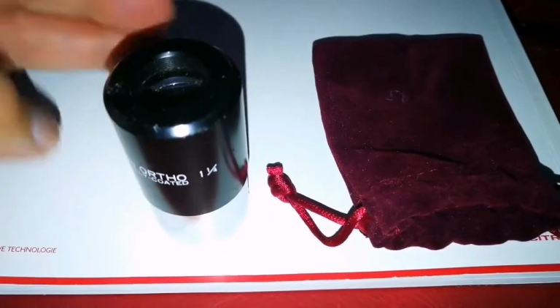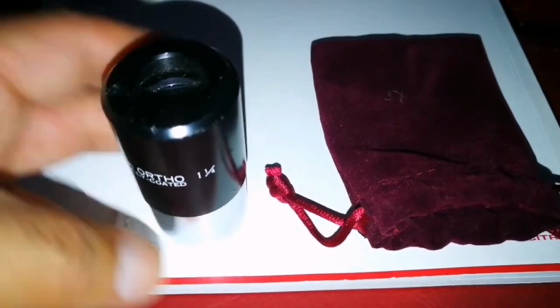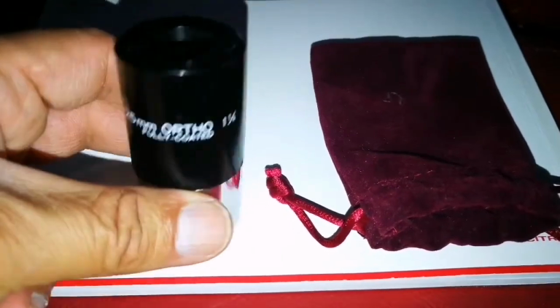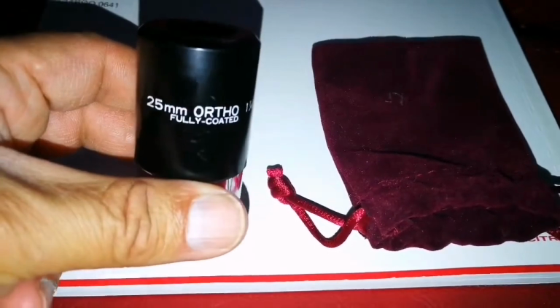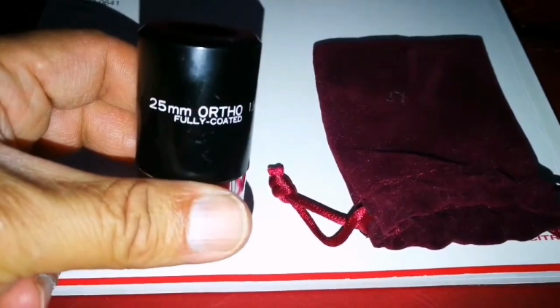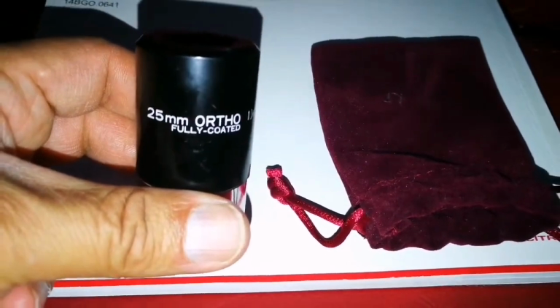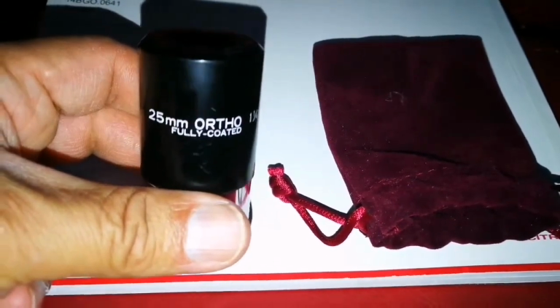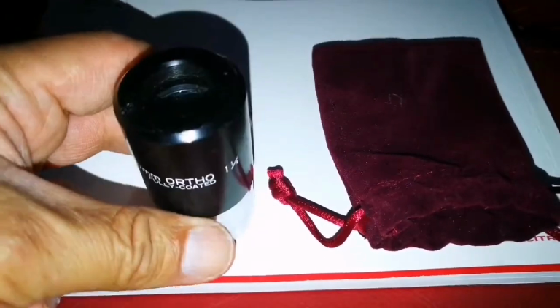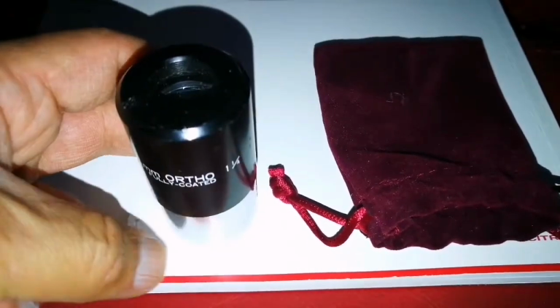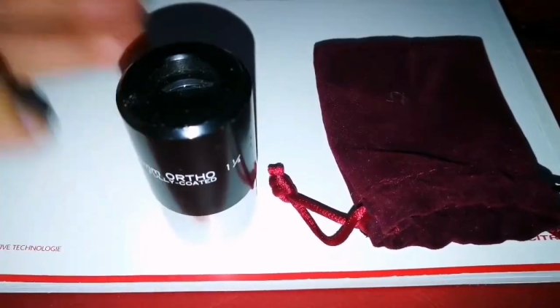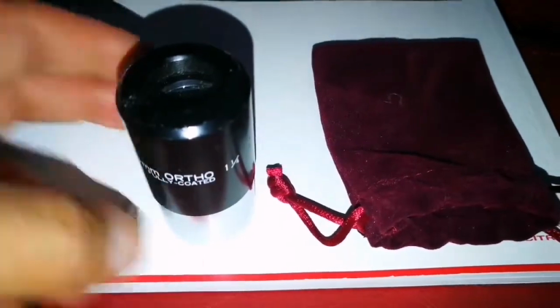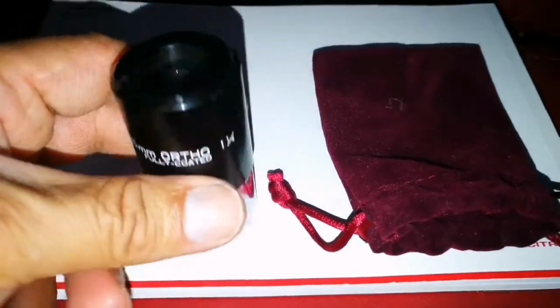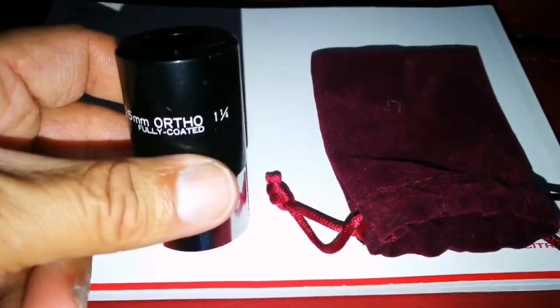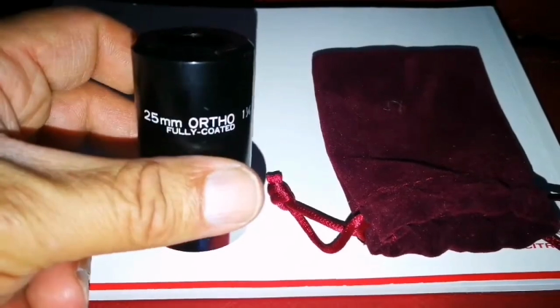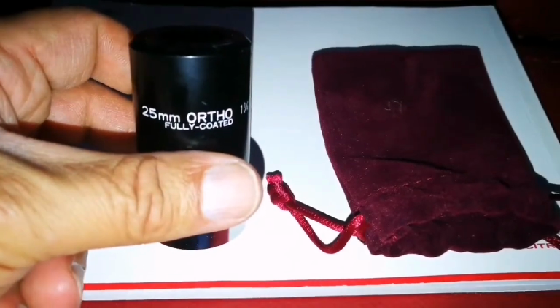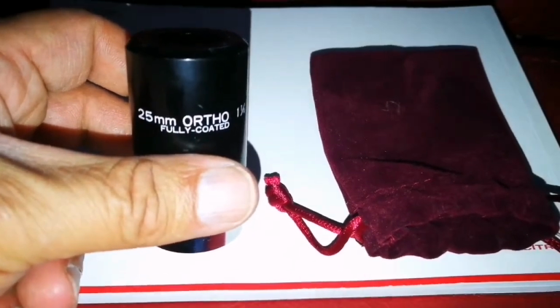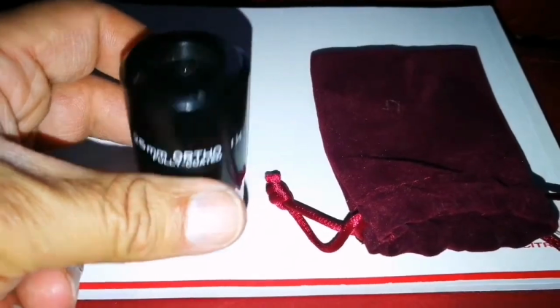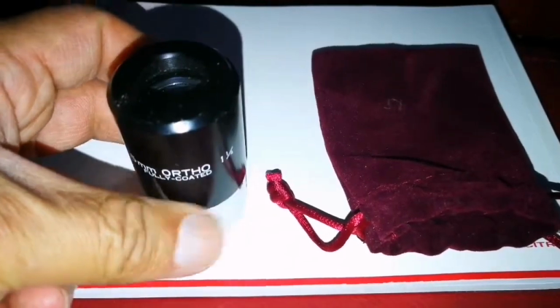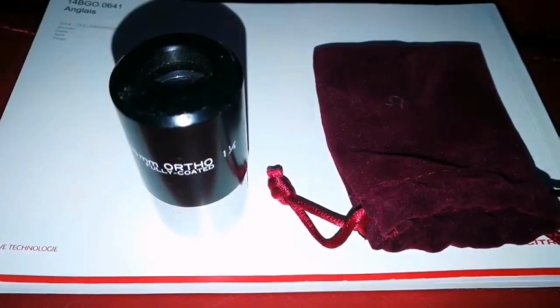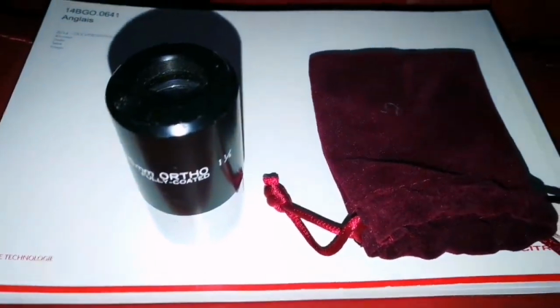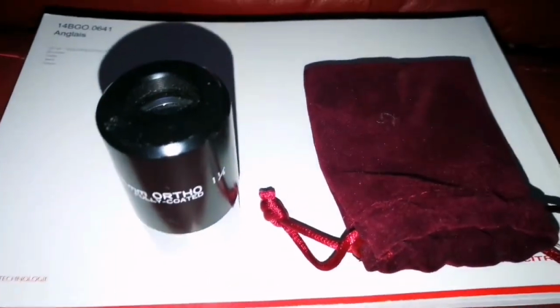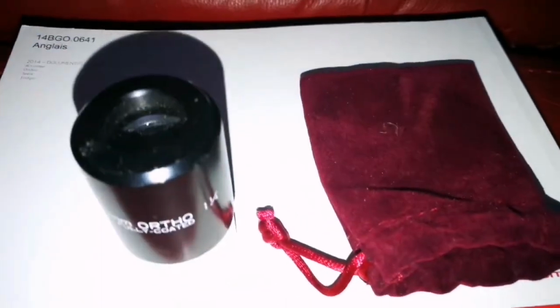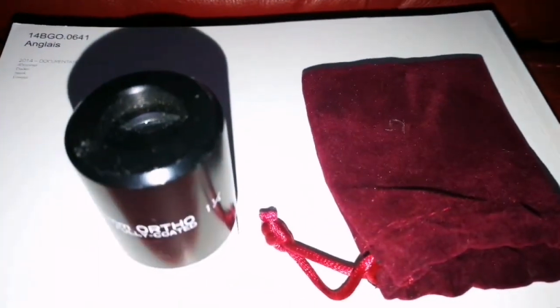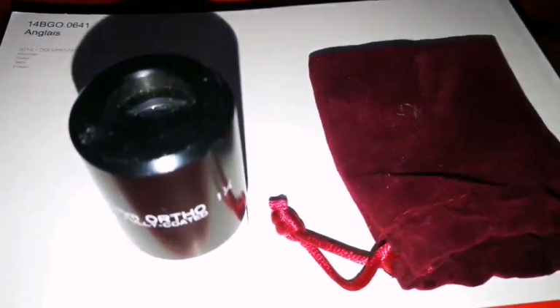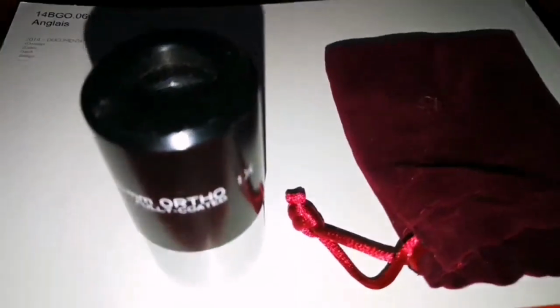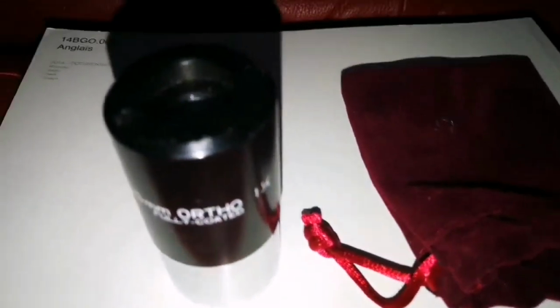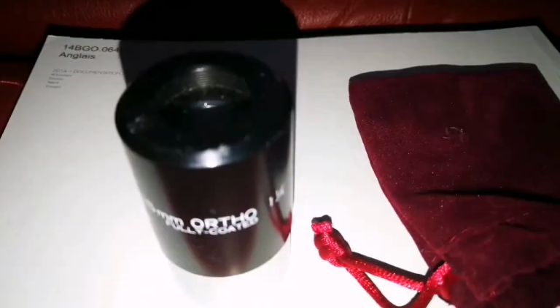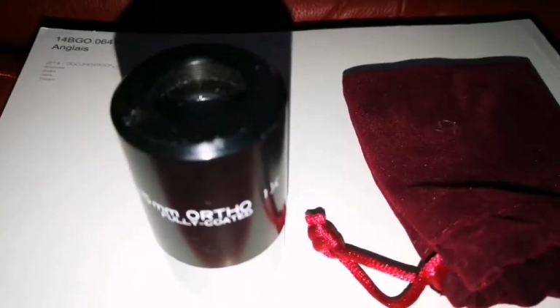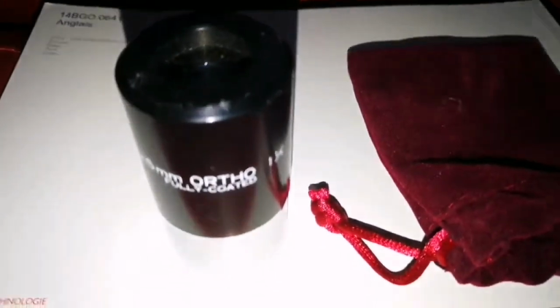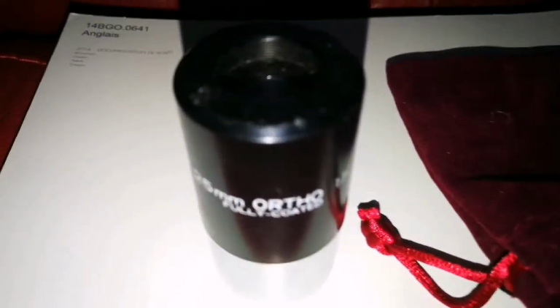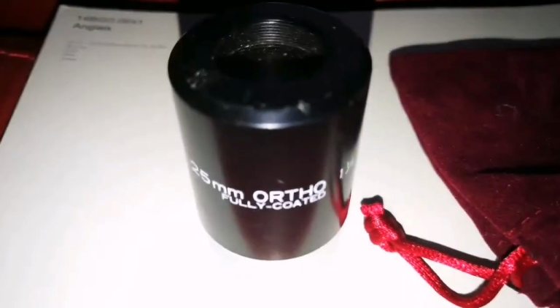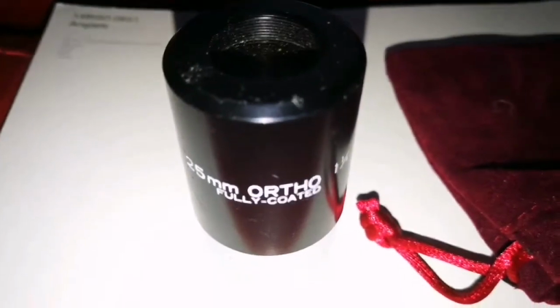And now I found — I came back to this 25mm ortho. I was looking at my eyepieces and I said: oh, this is the ortho that guy was talking about. He was obsessed with my ortho, although it was just a YouTube video.